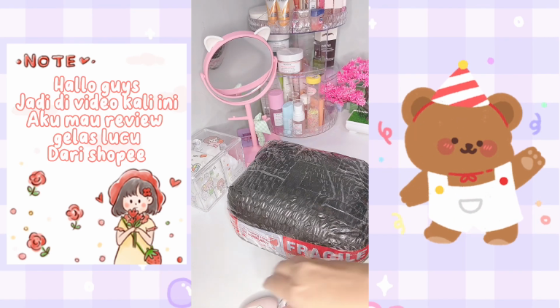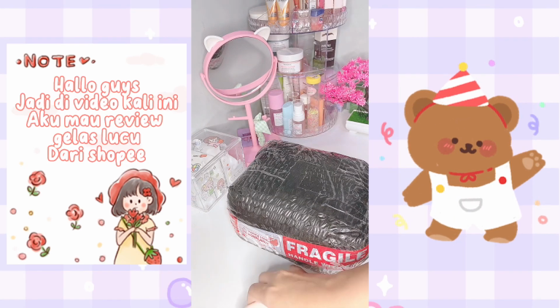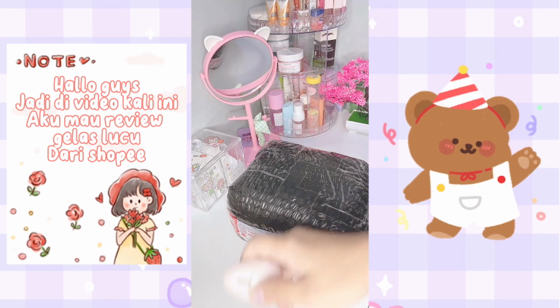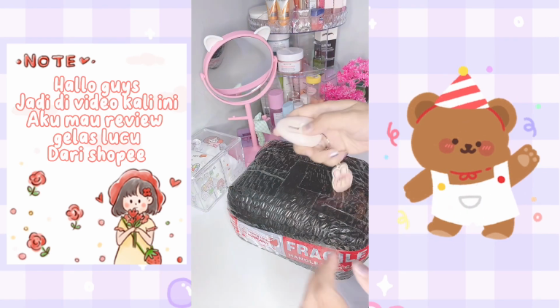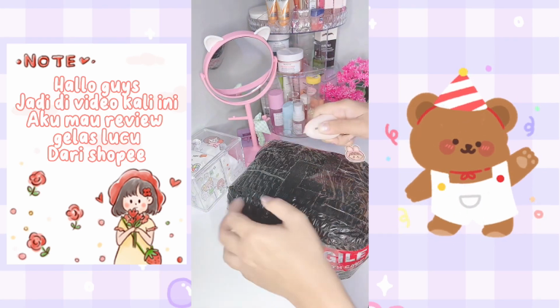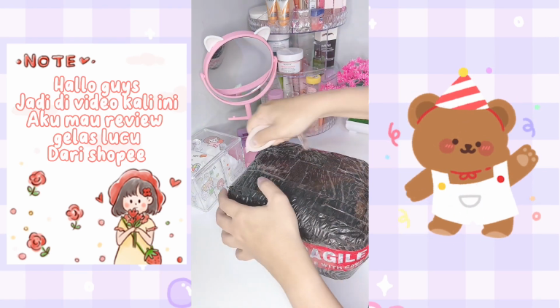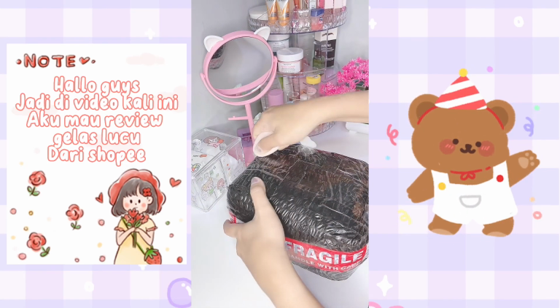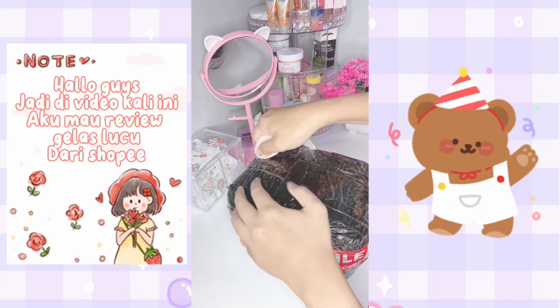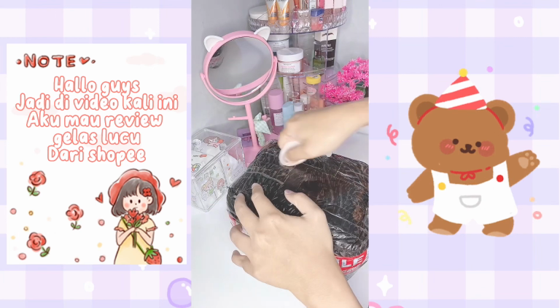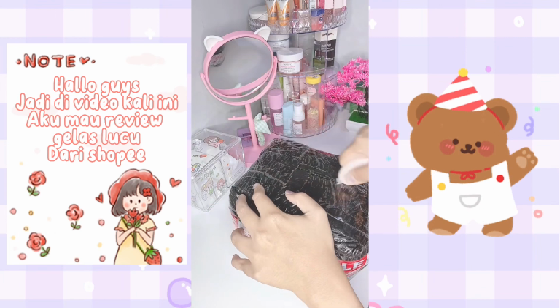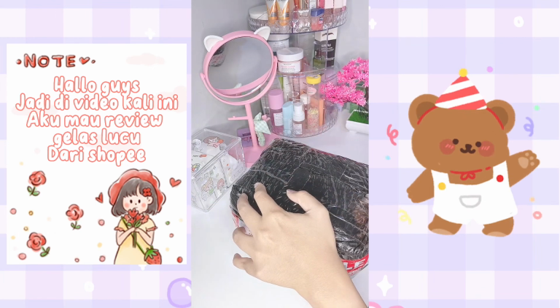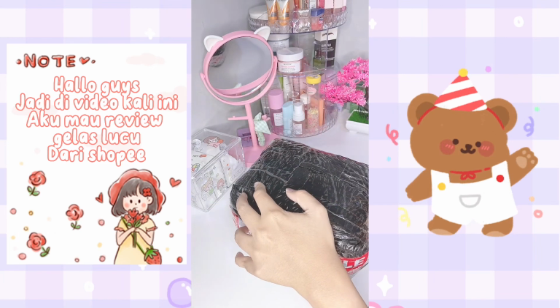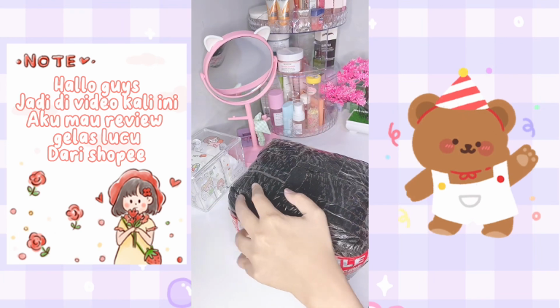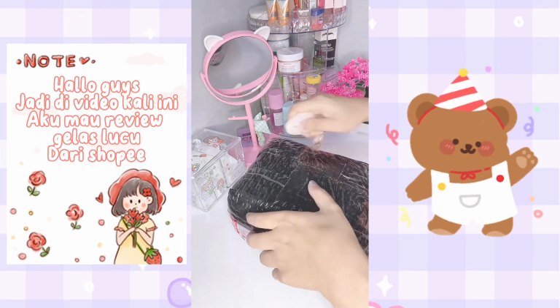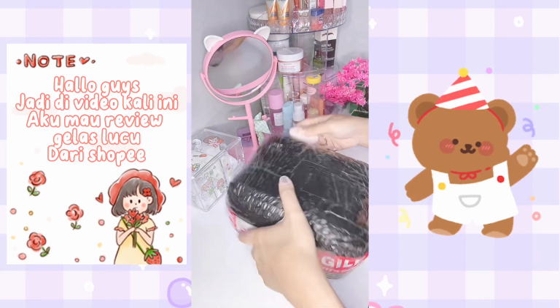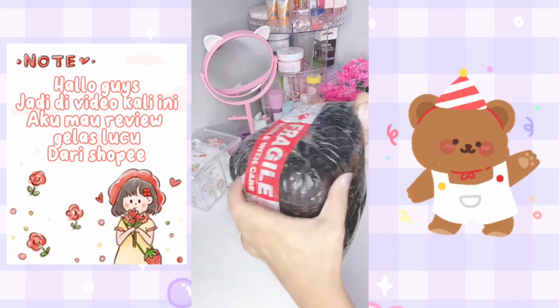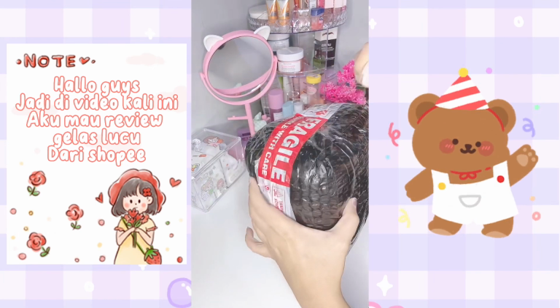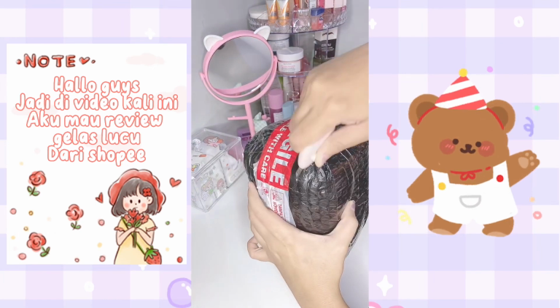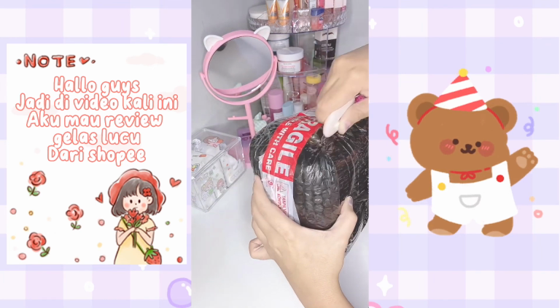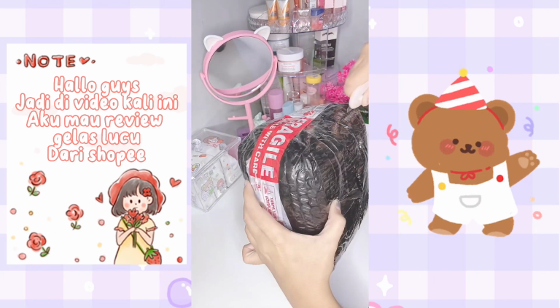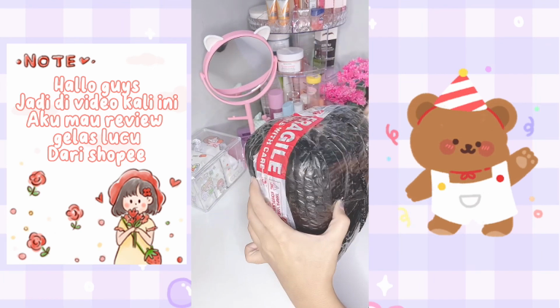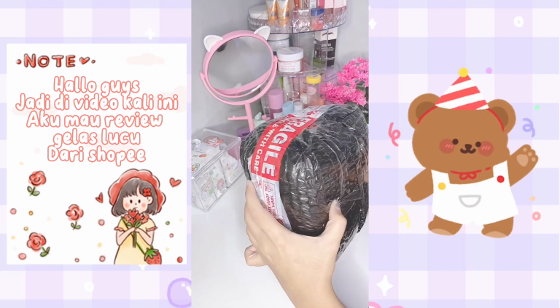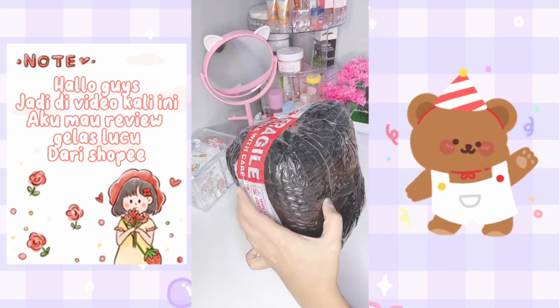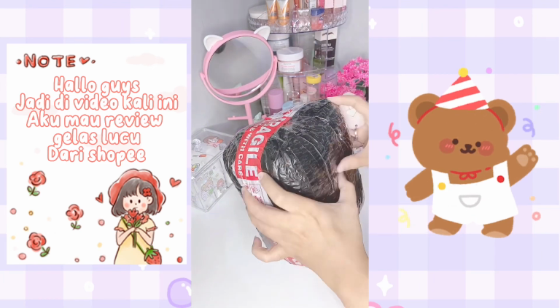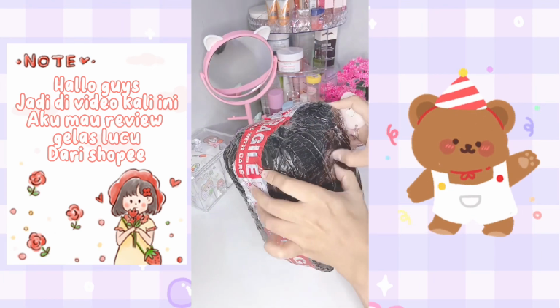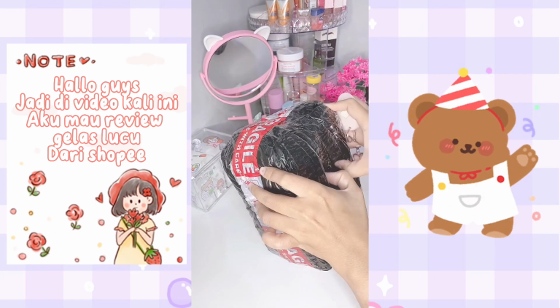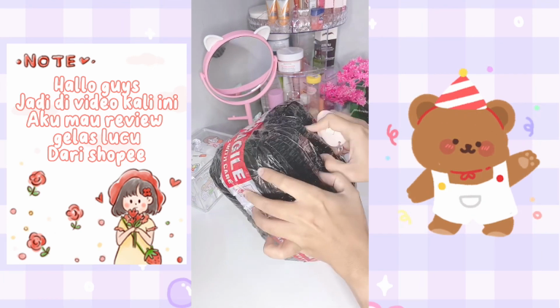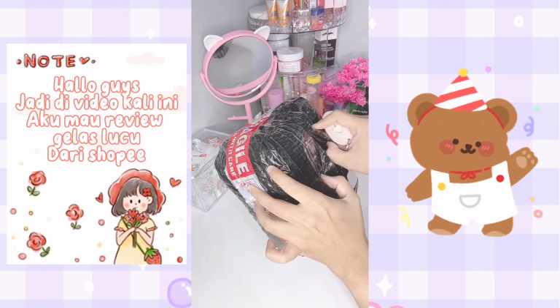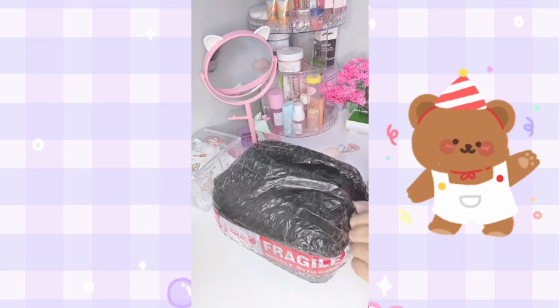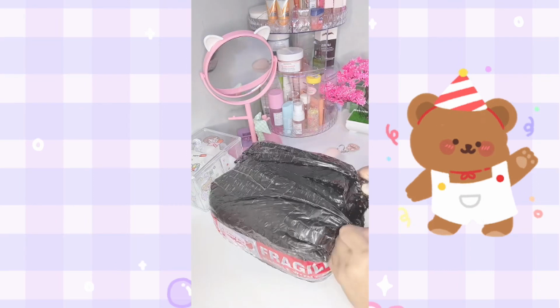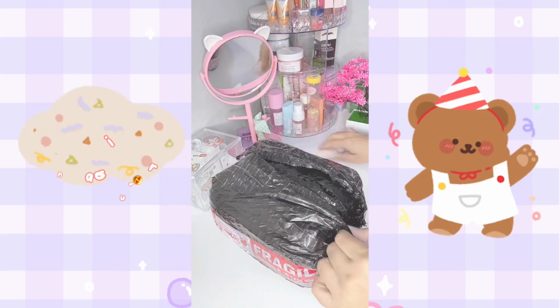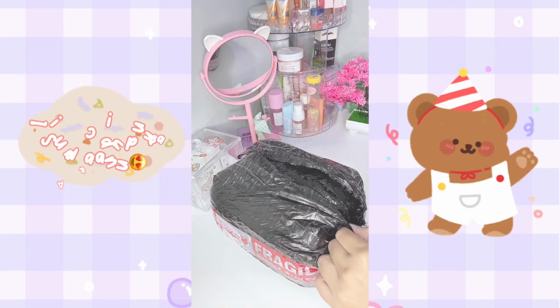Hello everyone, welcome back to my channel.